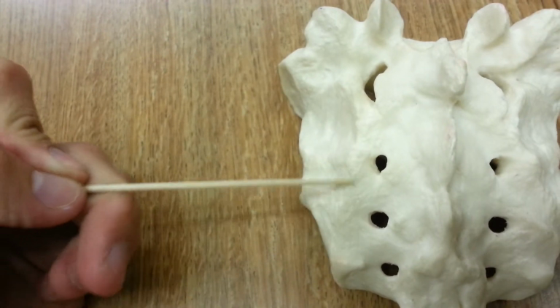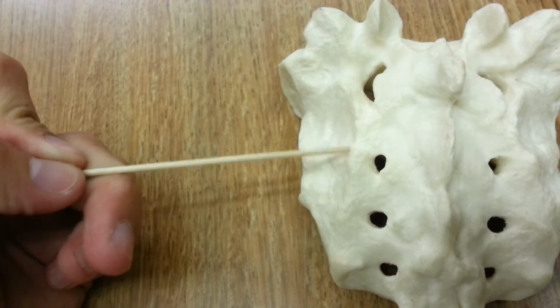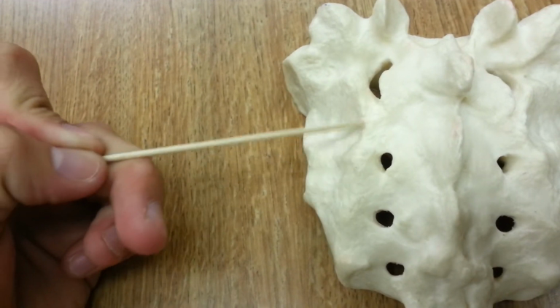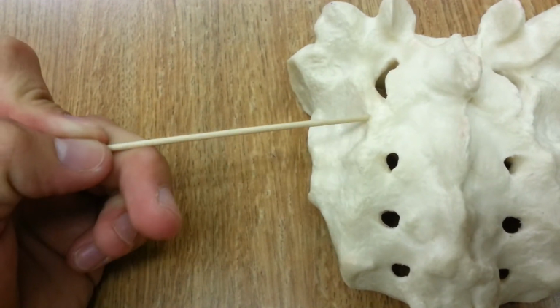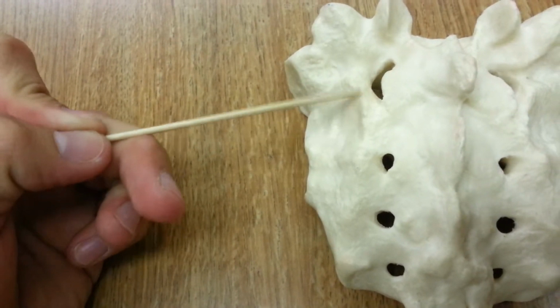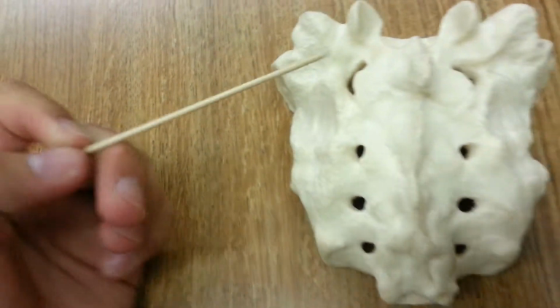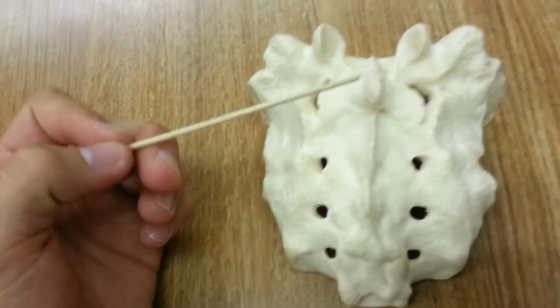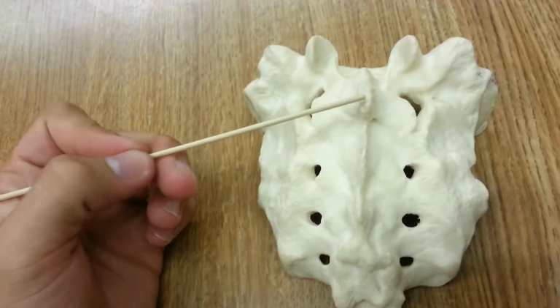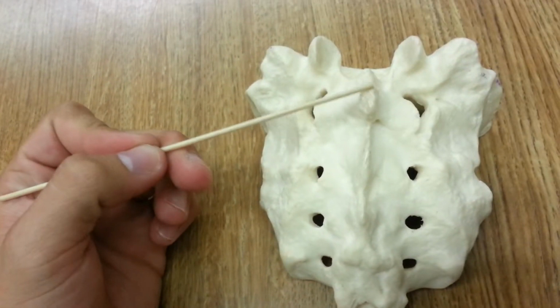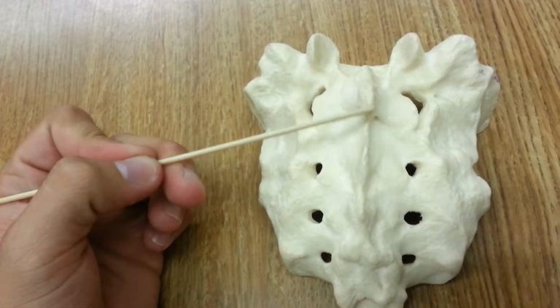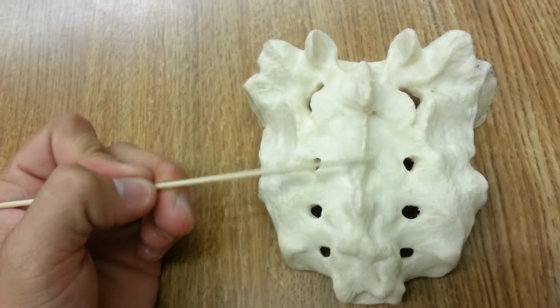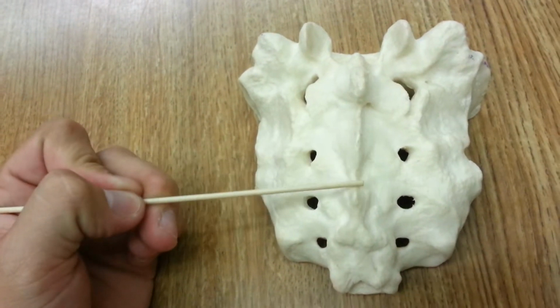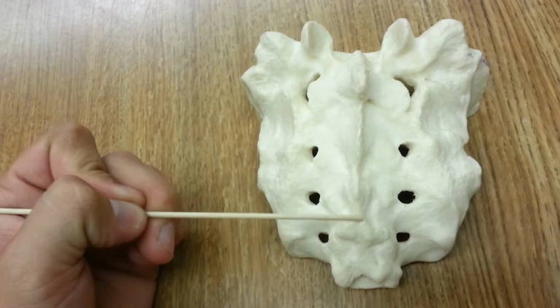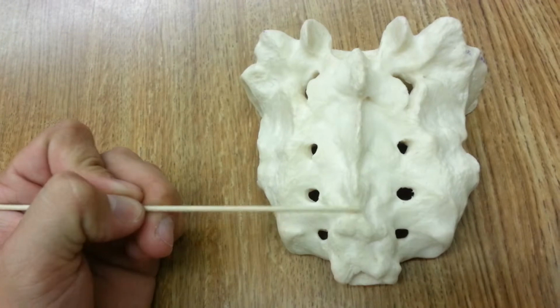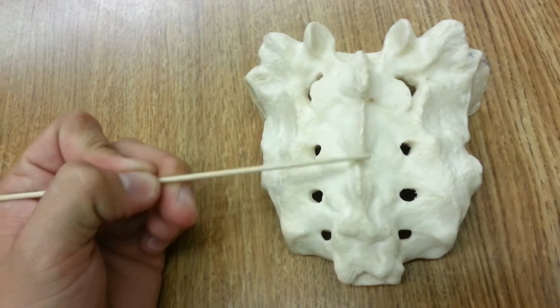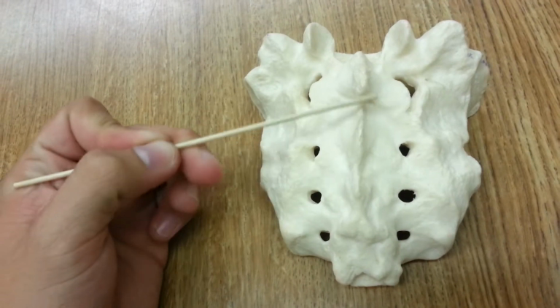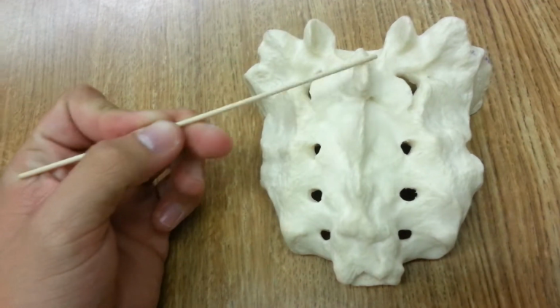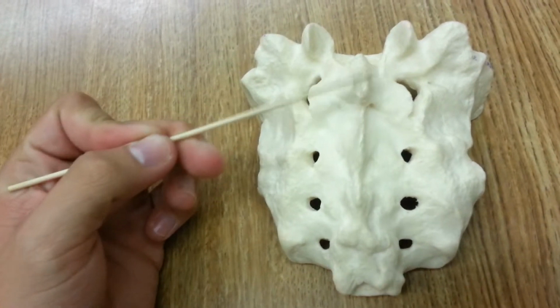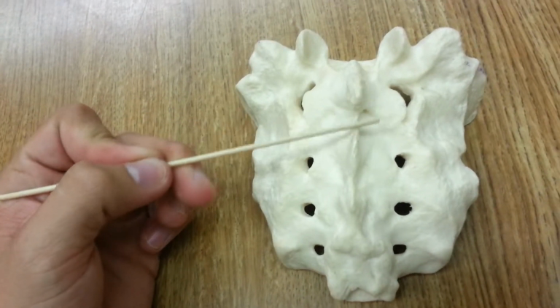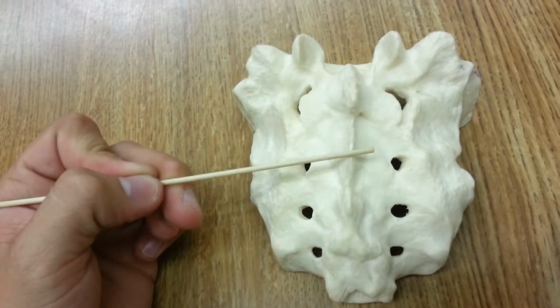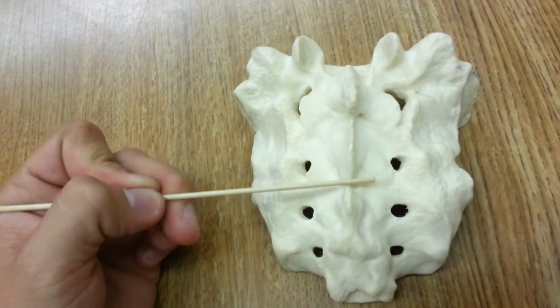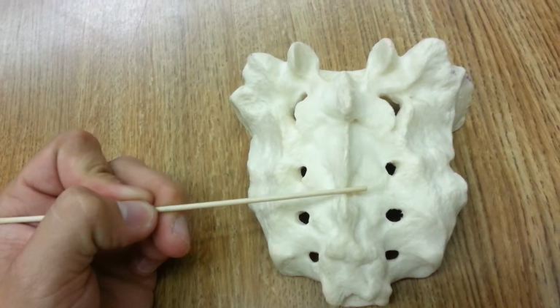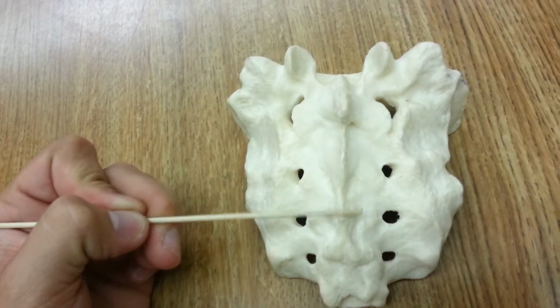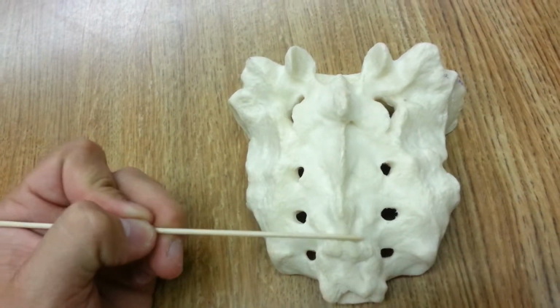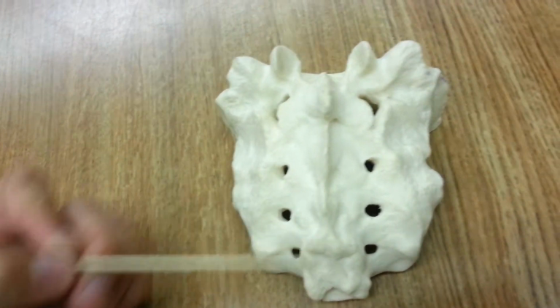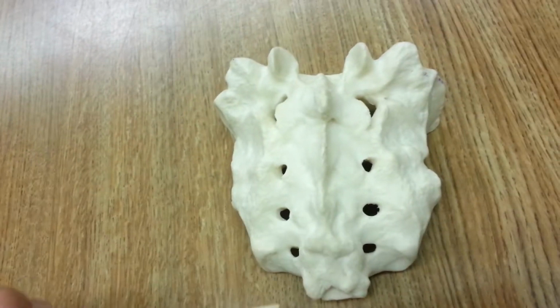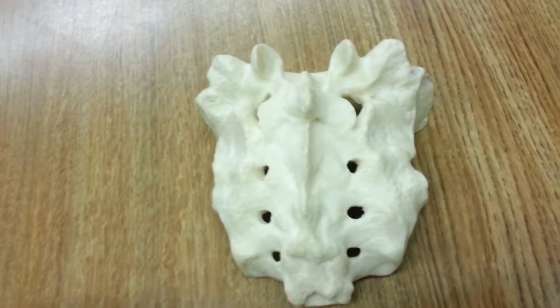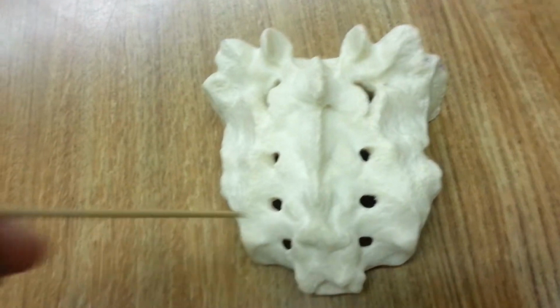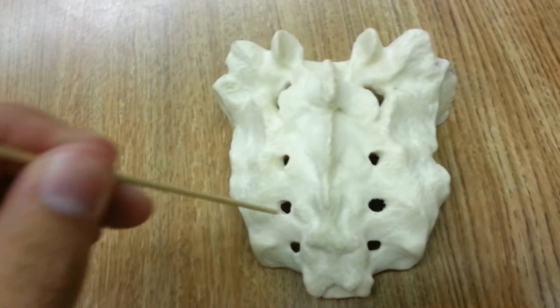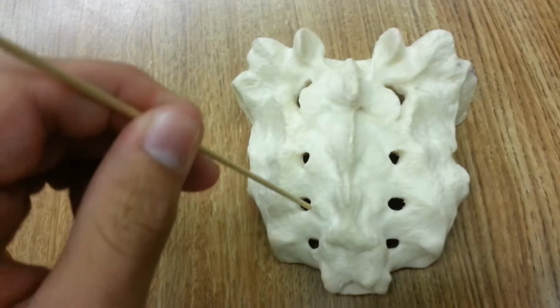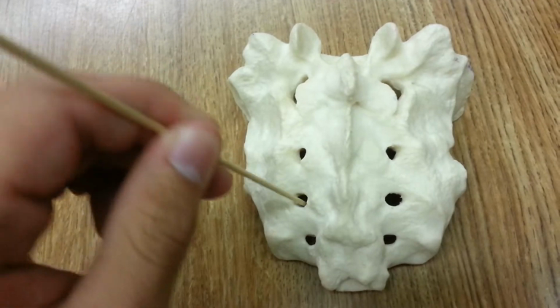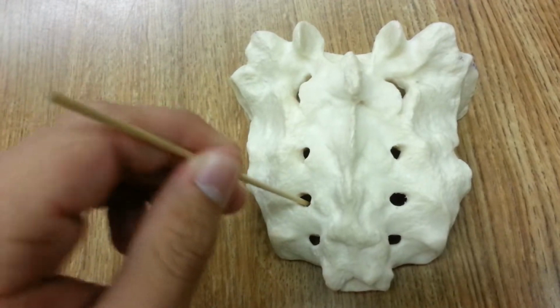This ridge — the medial sacral crest — is this ridge and crest here. The posterior sacral foramen are these holes here.